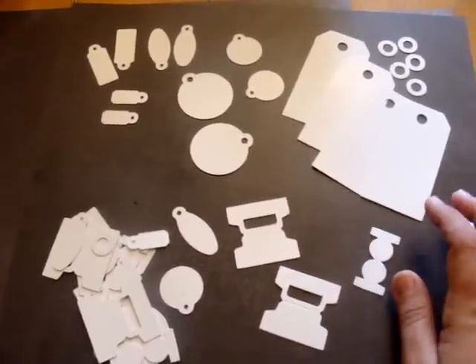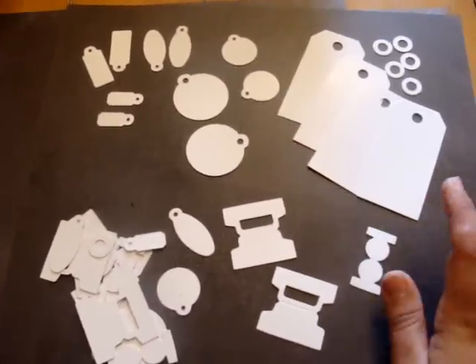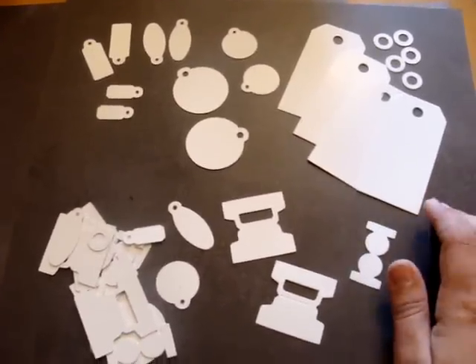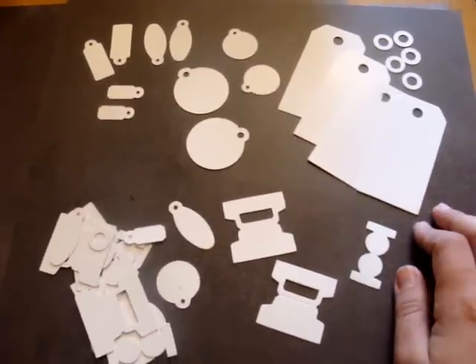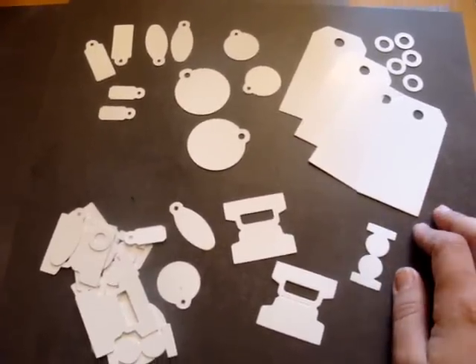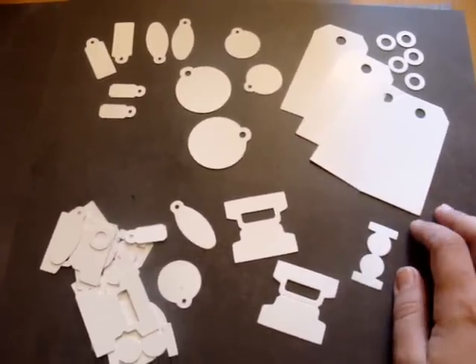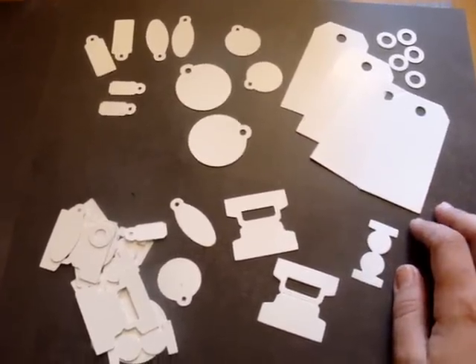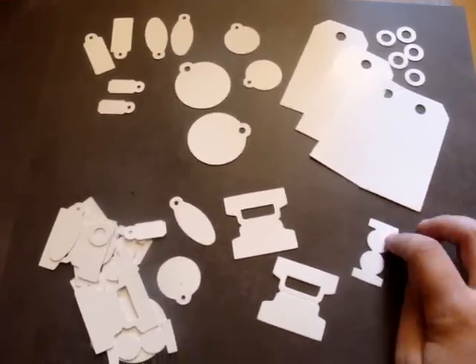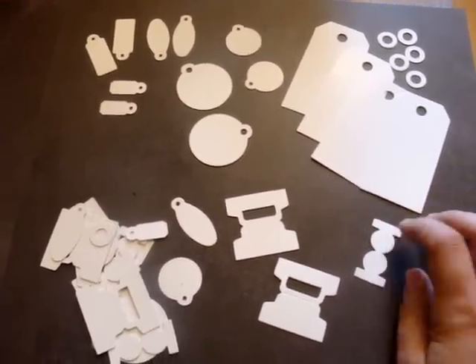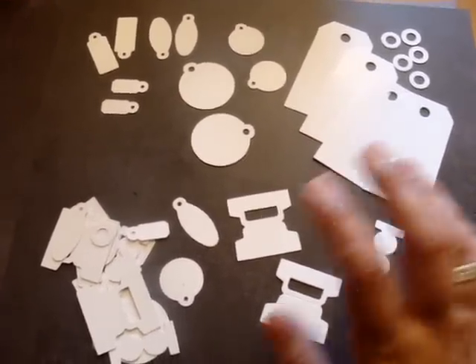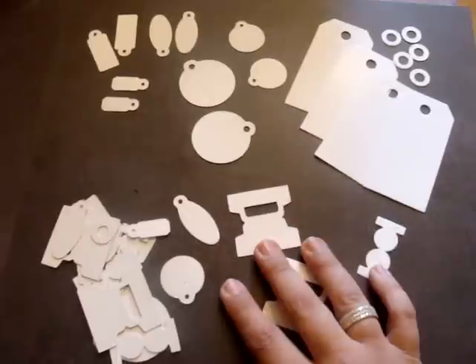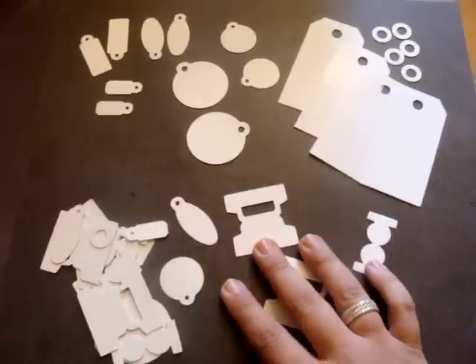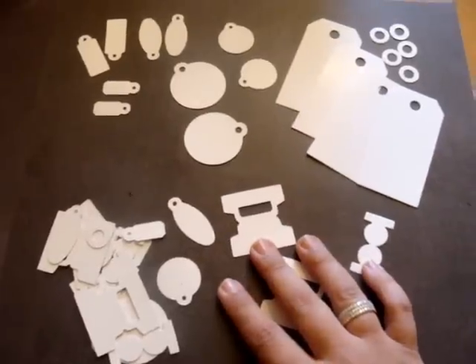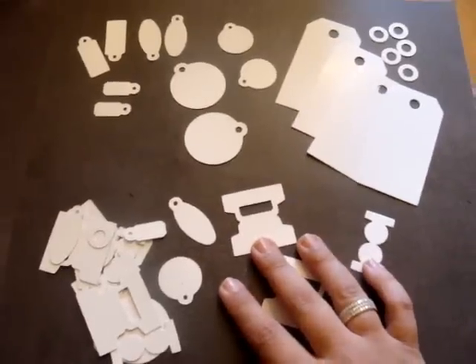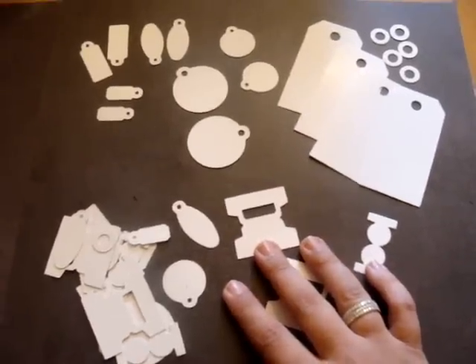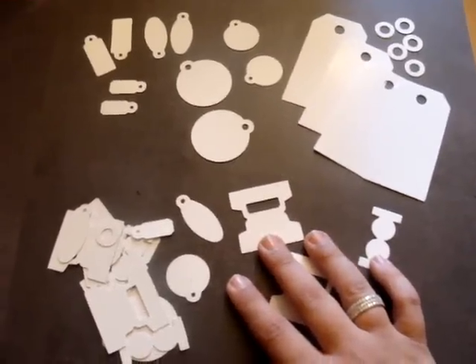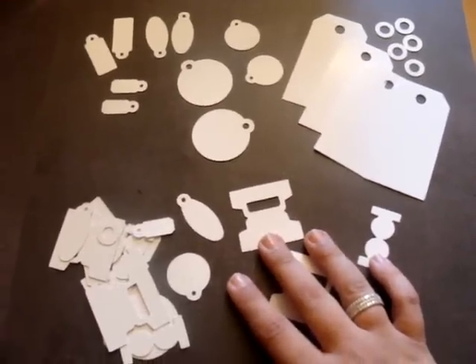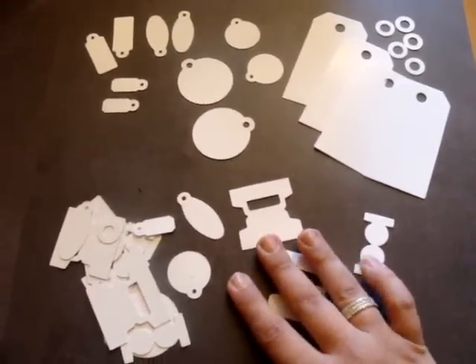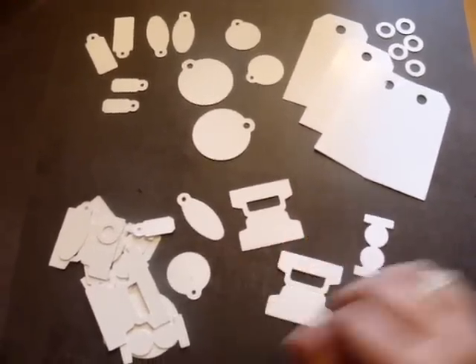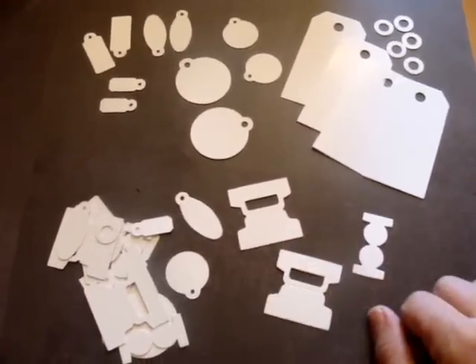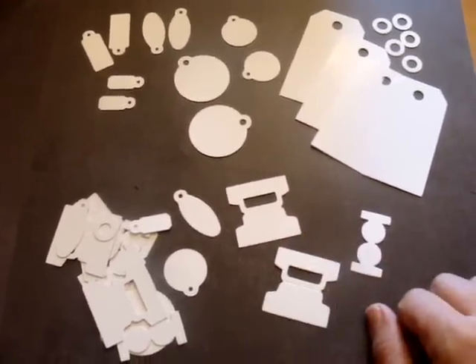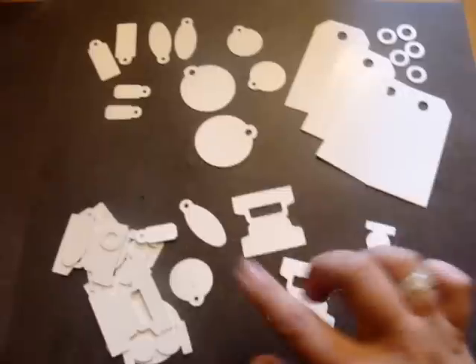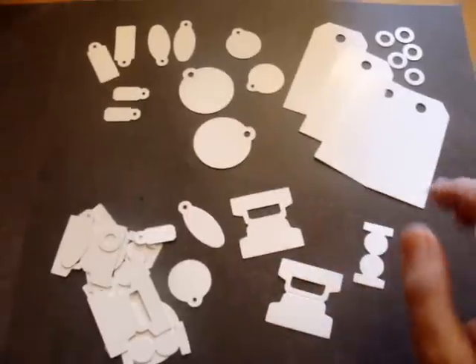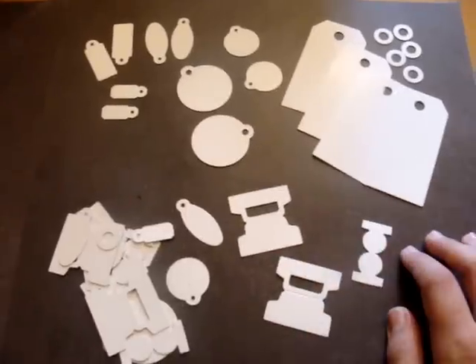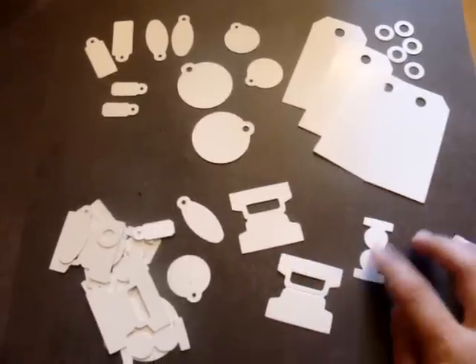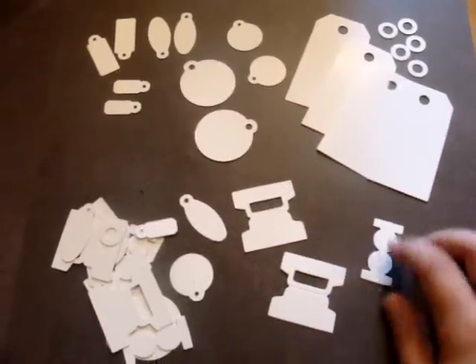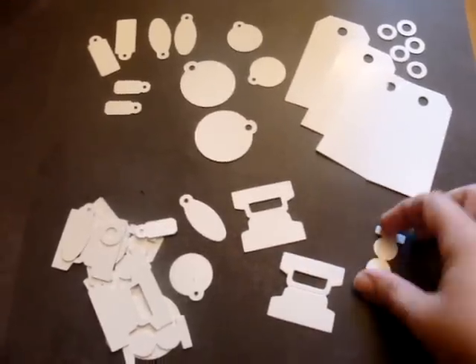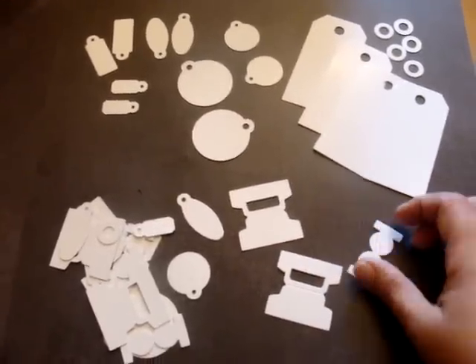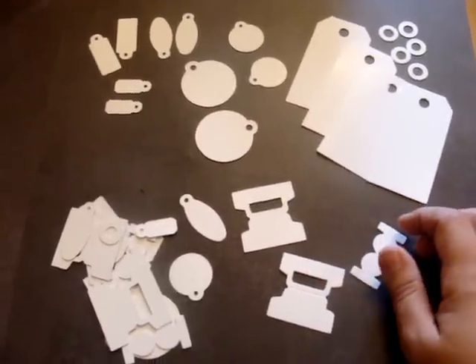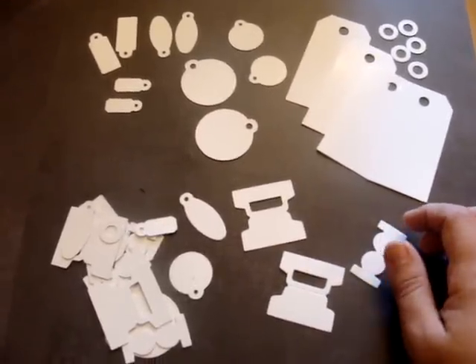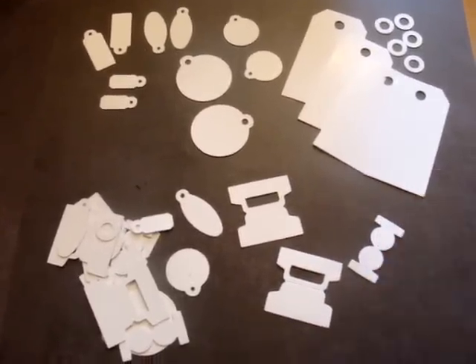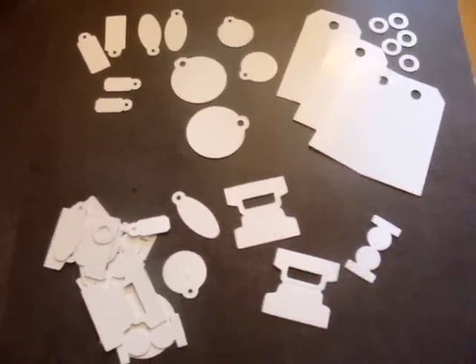So look out for those two new kits from us. Hope you guys have a great day and look for these two kits if you're interested. I'll talk to you guys later. Bye.